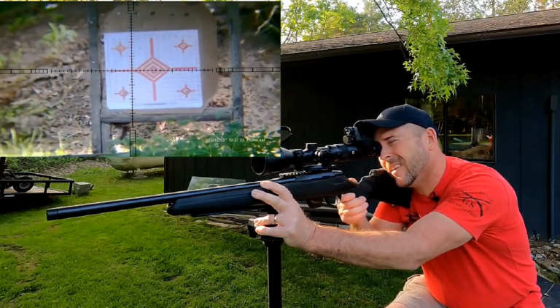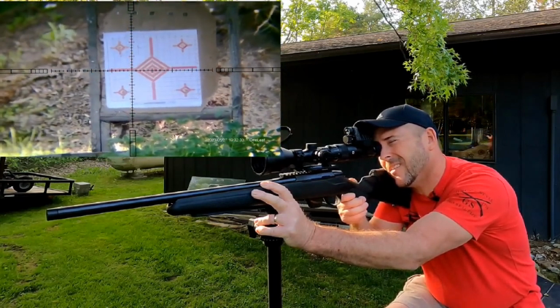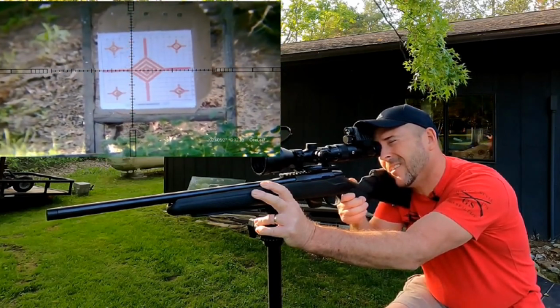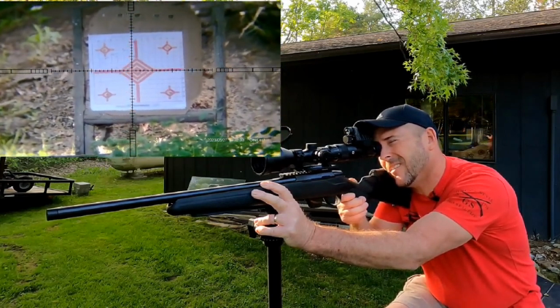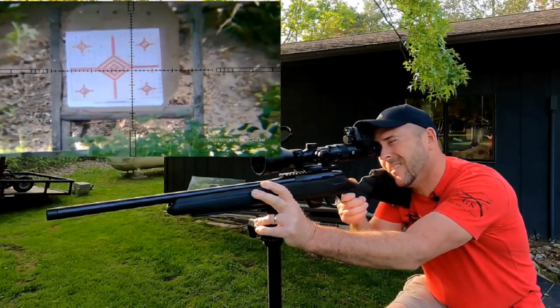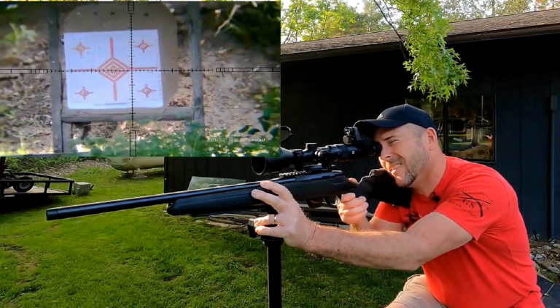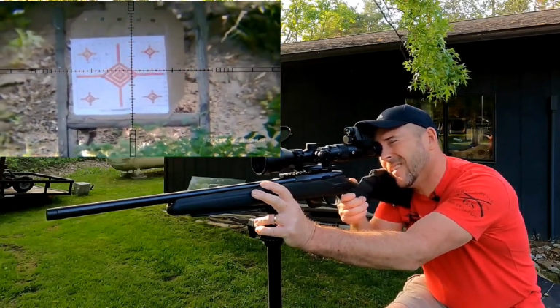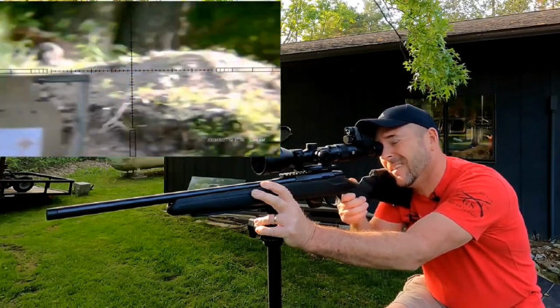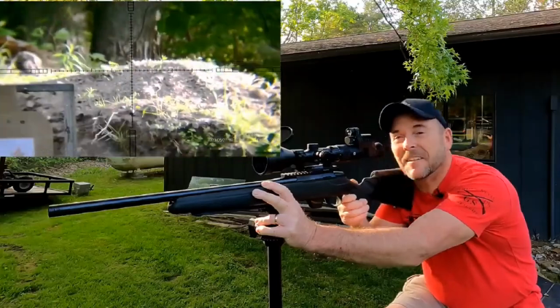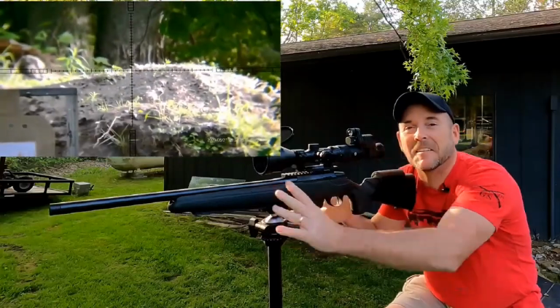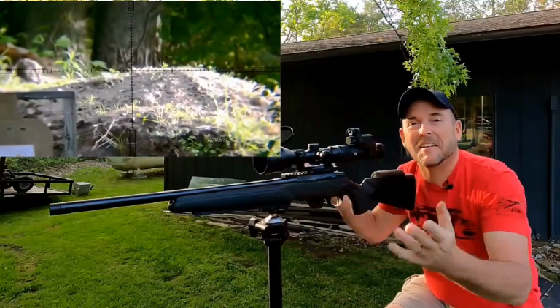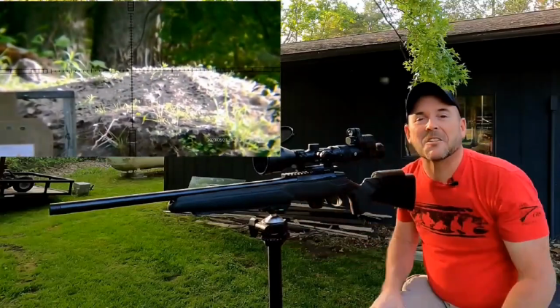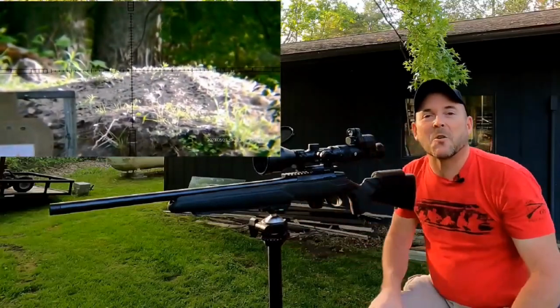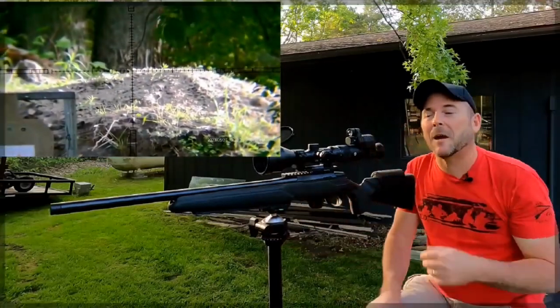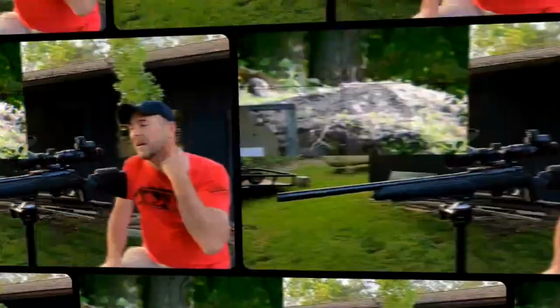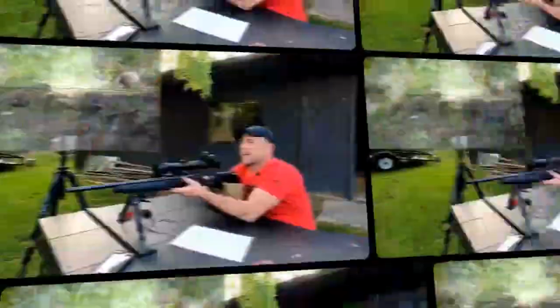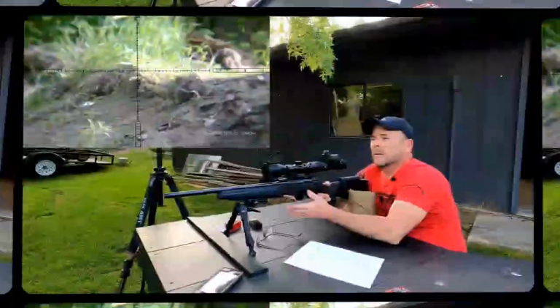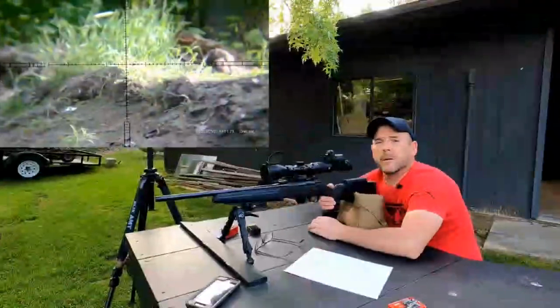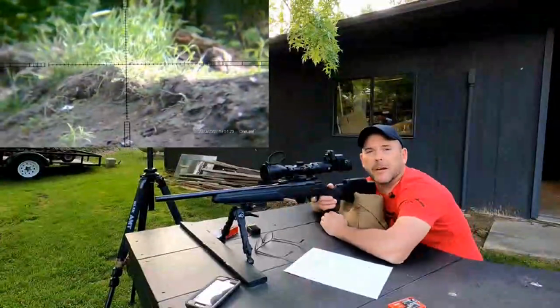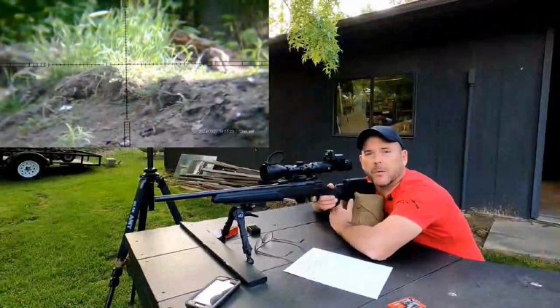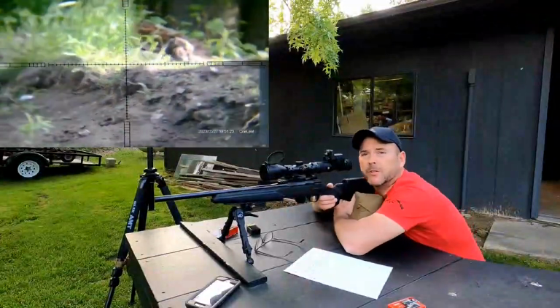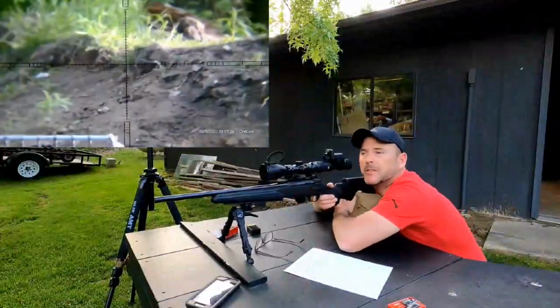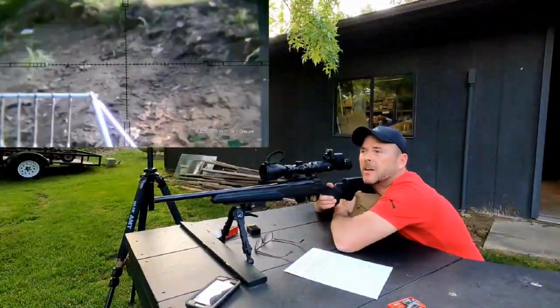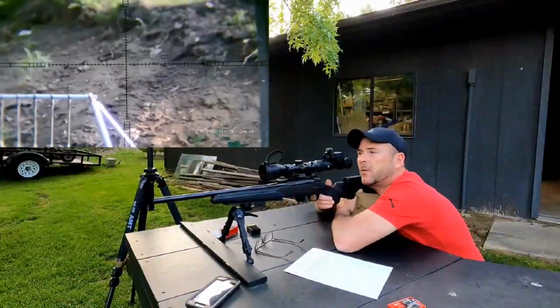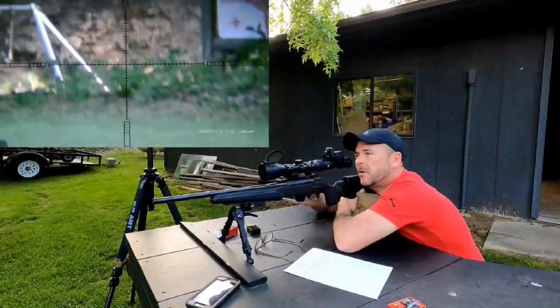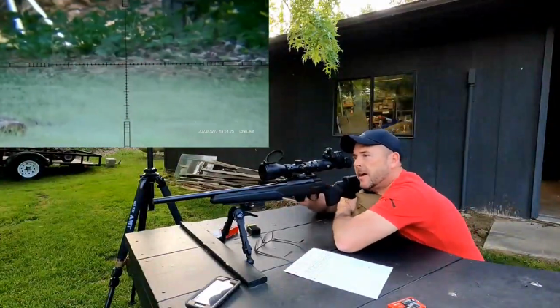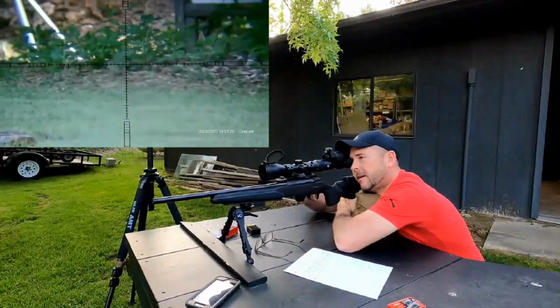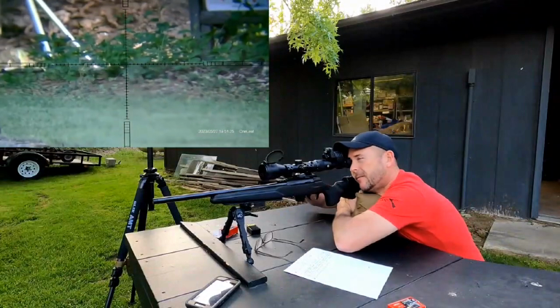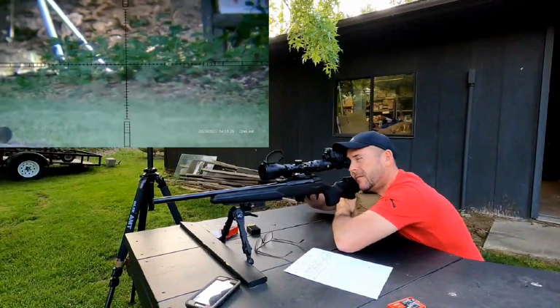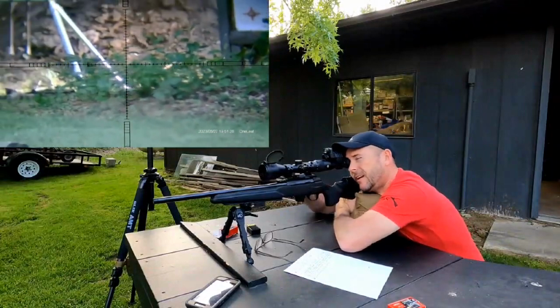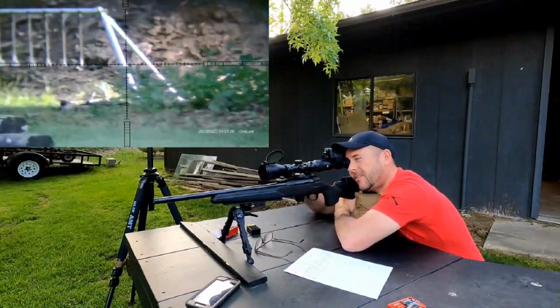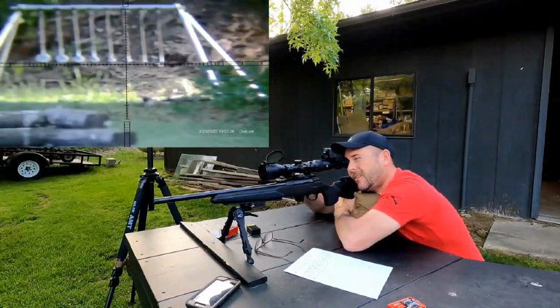It's a scope cam. We're going to try this KYL rack at 50 yards.